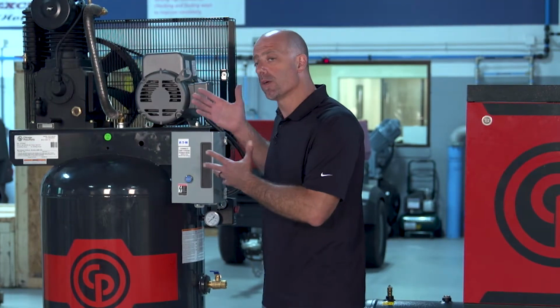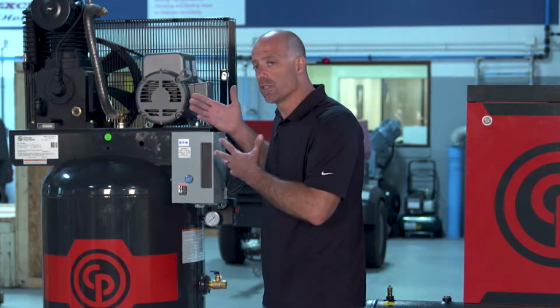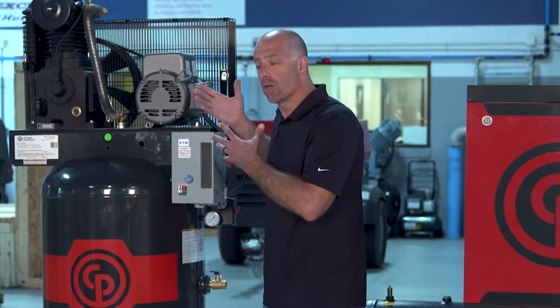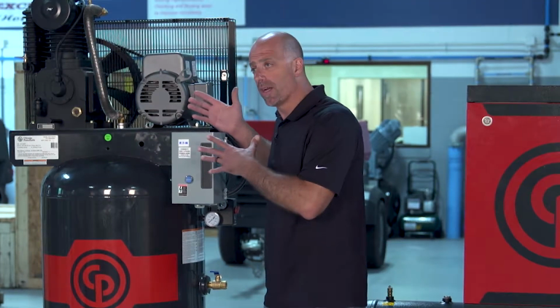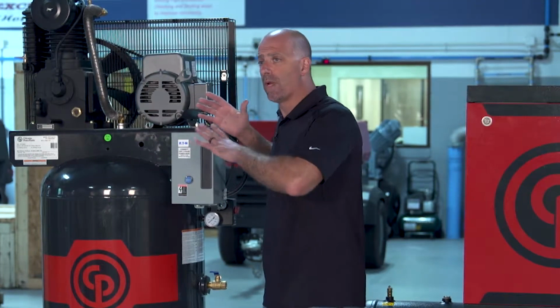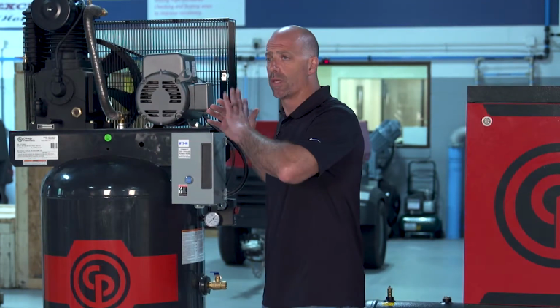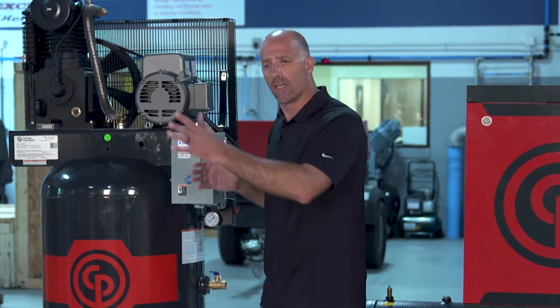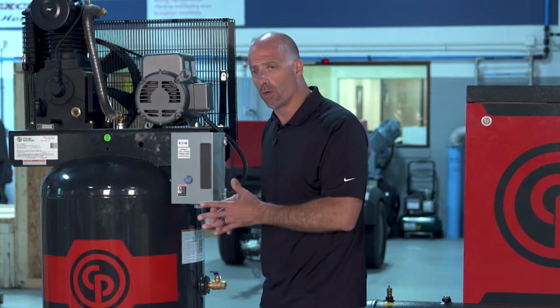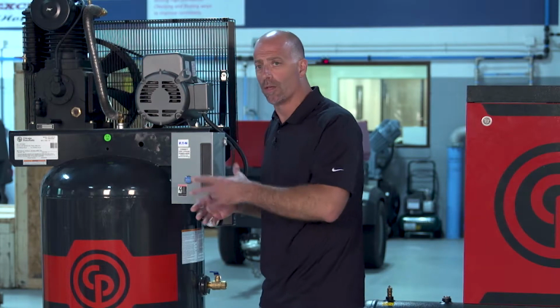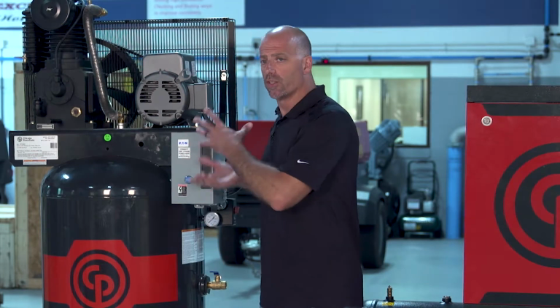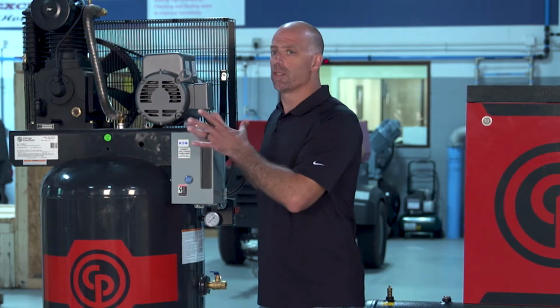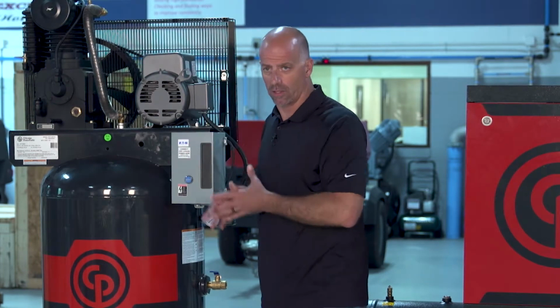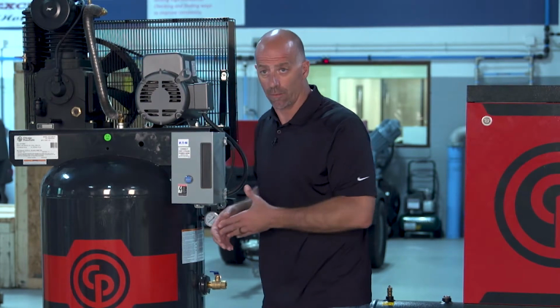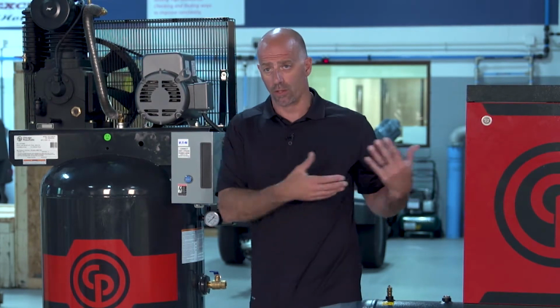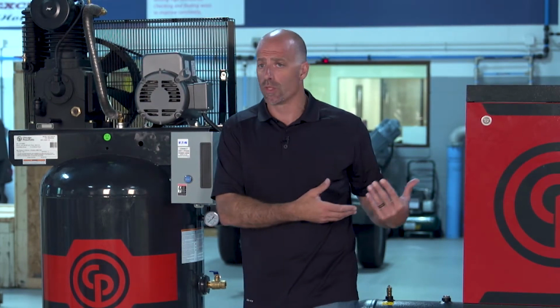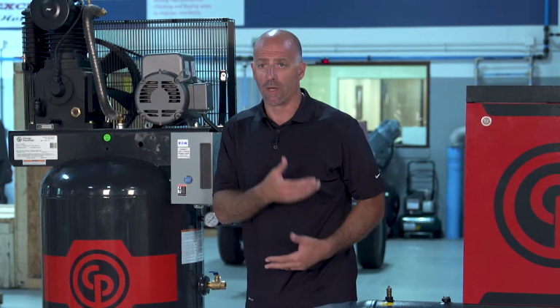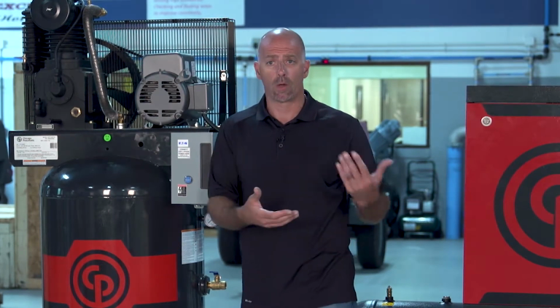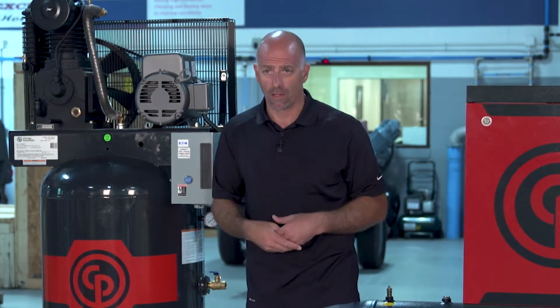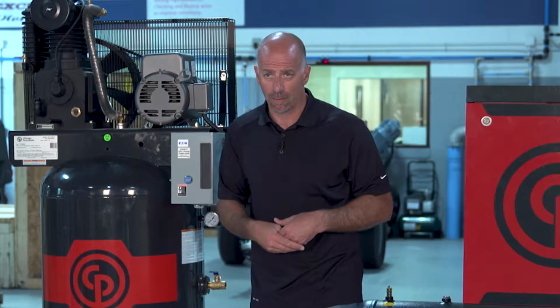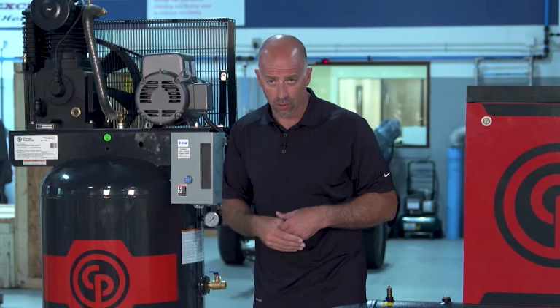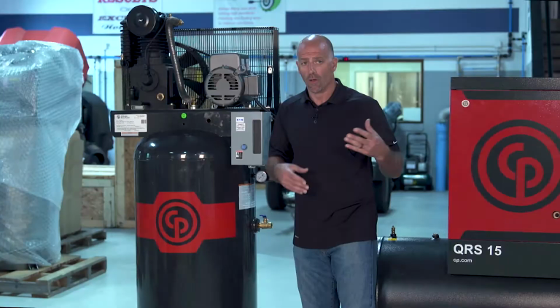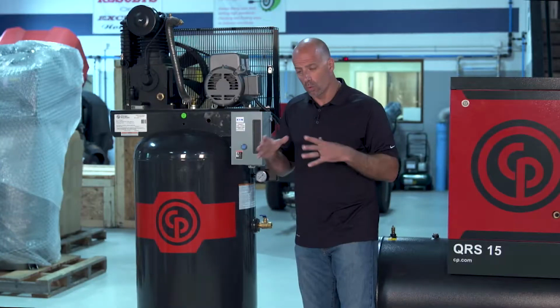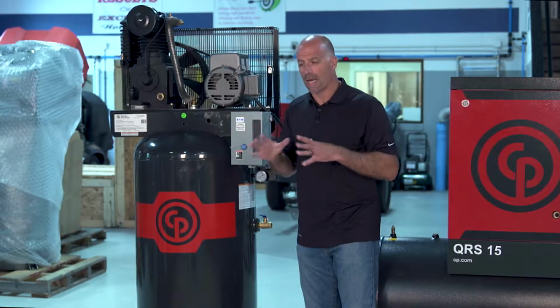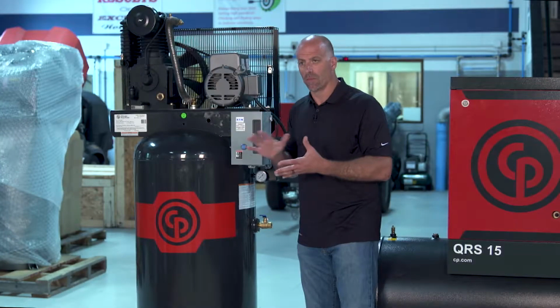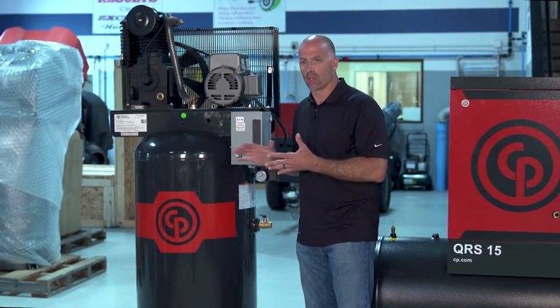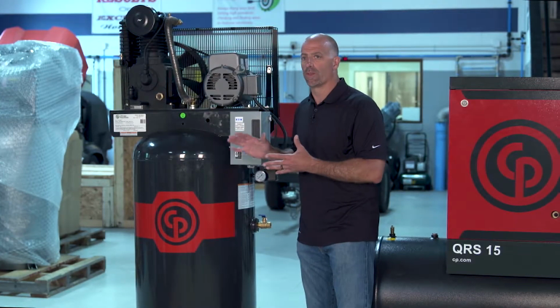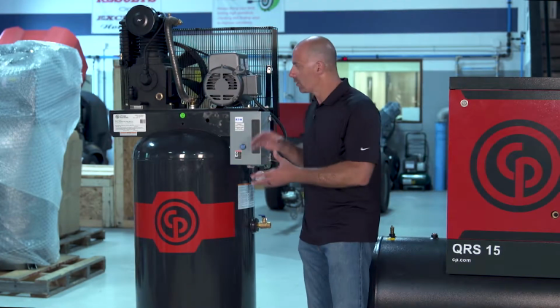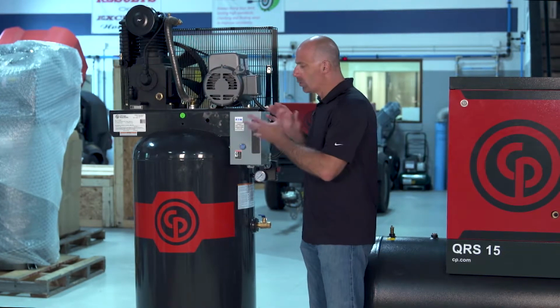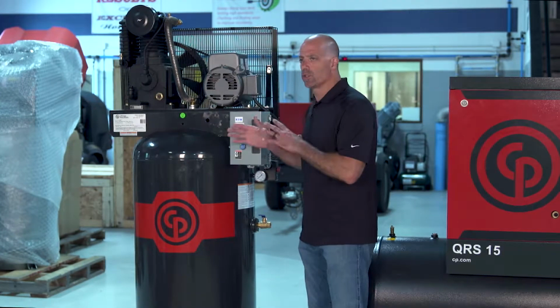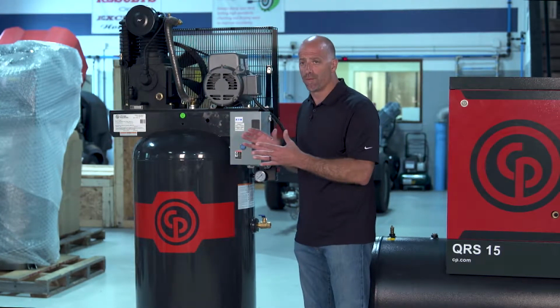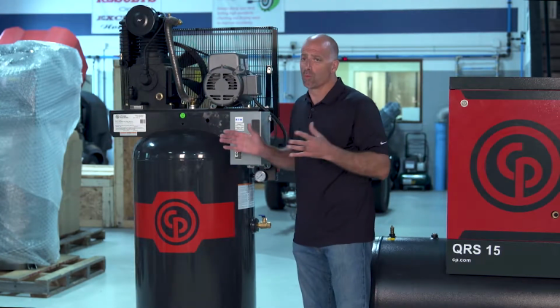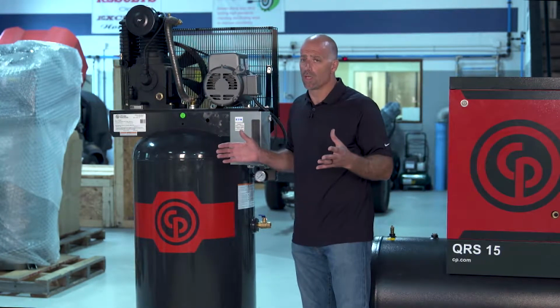Another factor is noise. The reciprocating compressor is a good fit if there's no one around, because its noise level kicks up significantly compared to the rotary screw, which is much quieter. So noise is an important consideration depending on your environment.